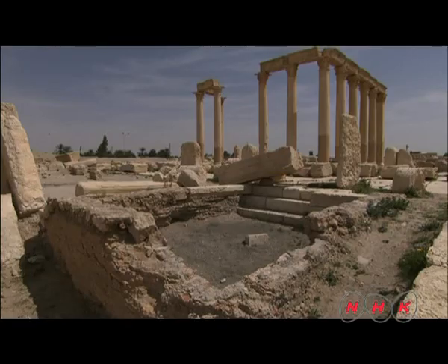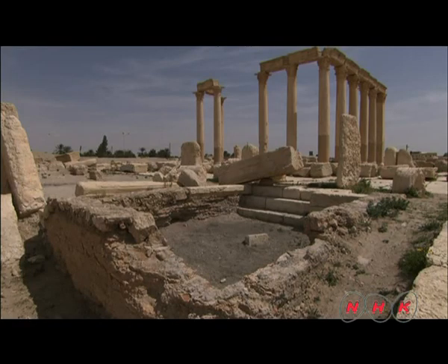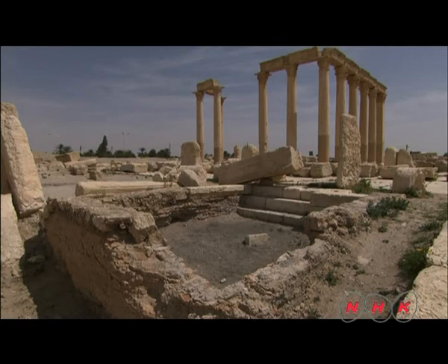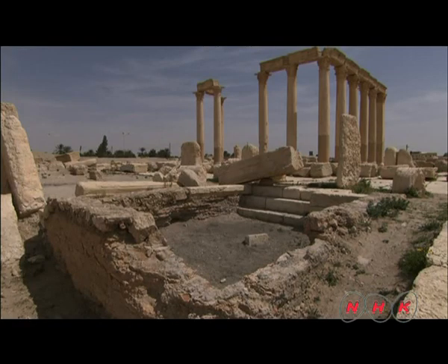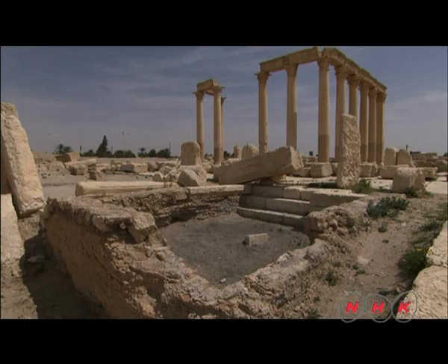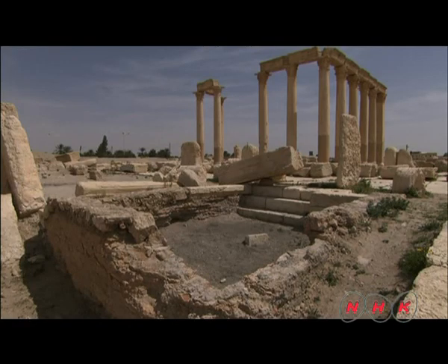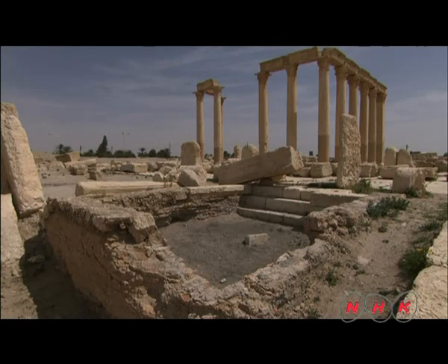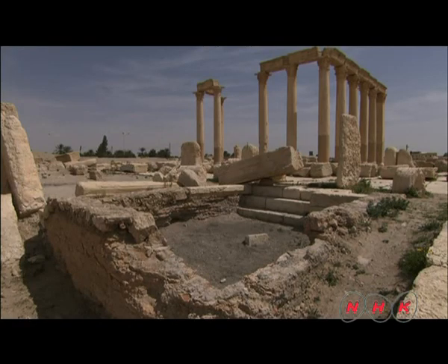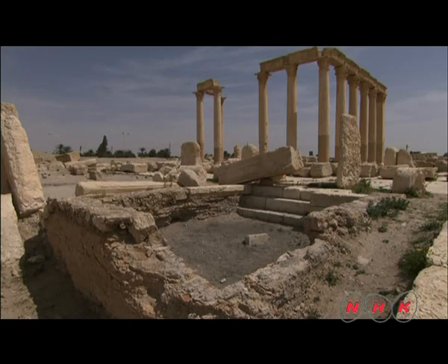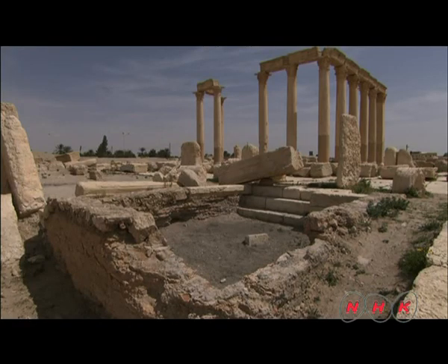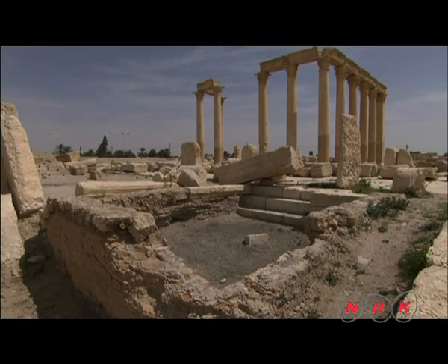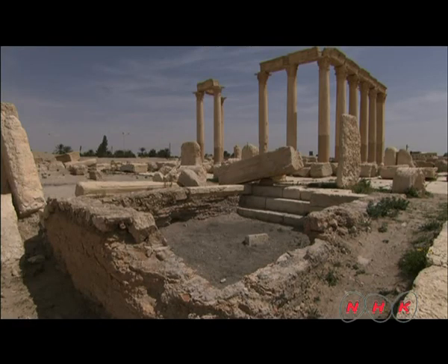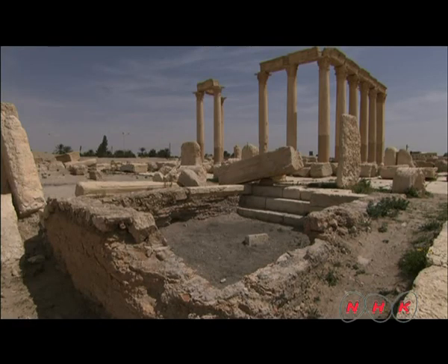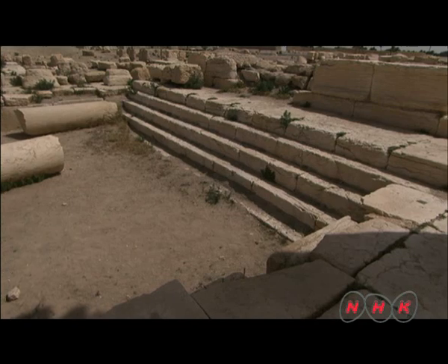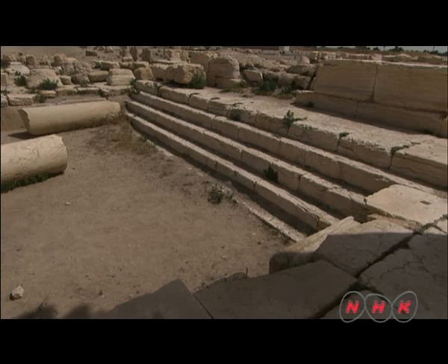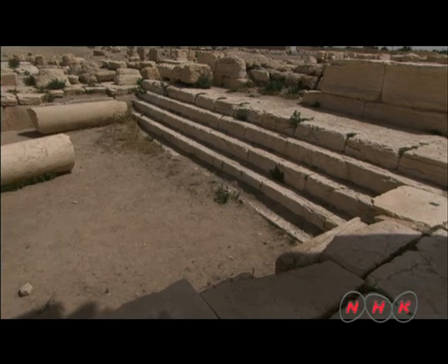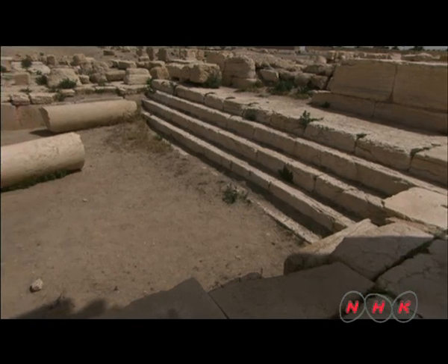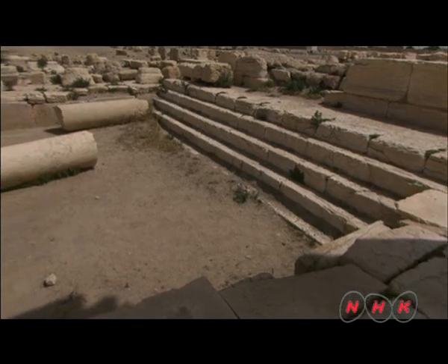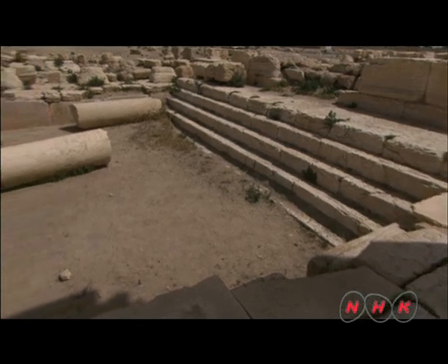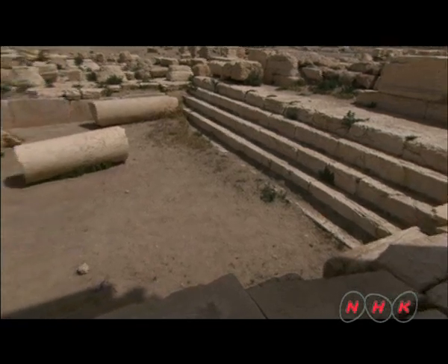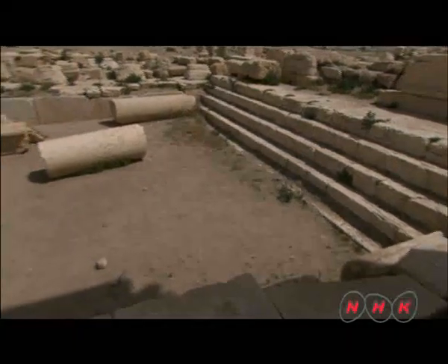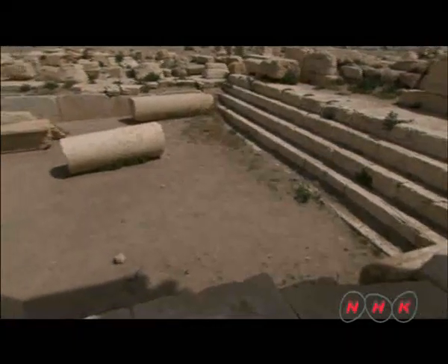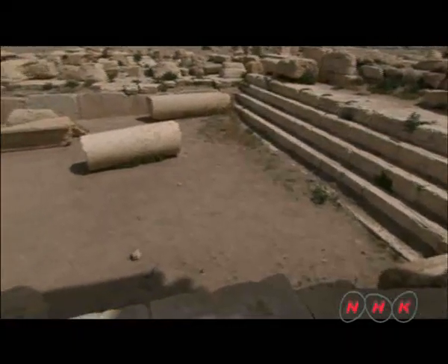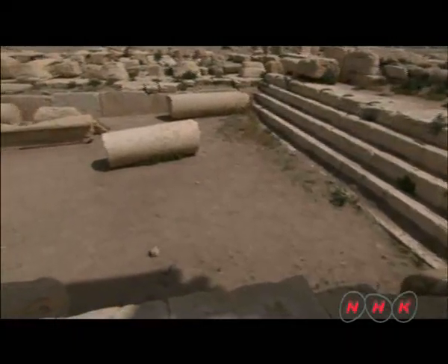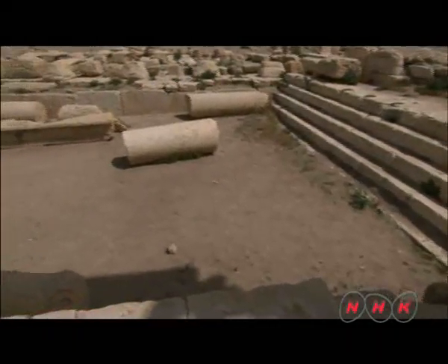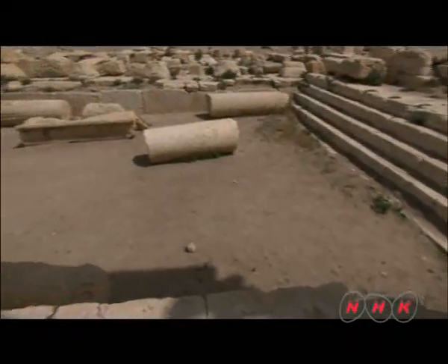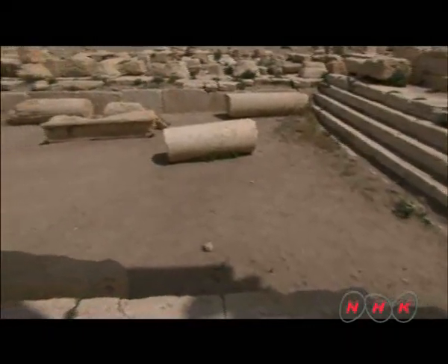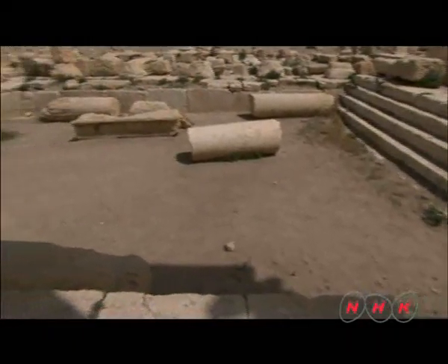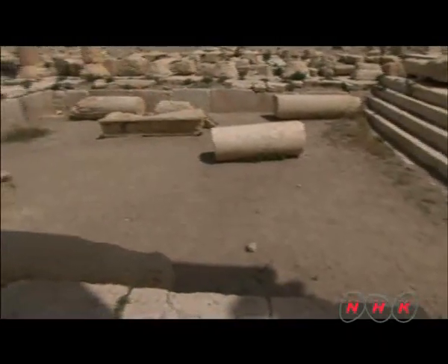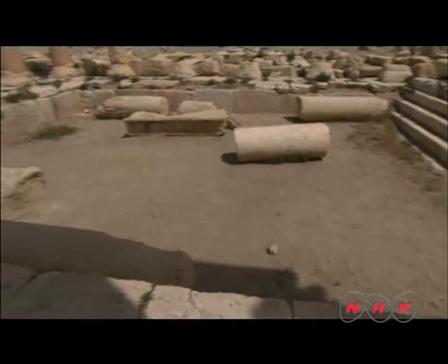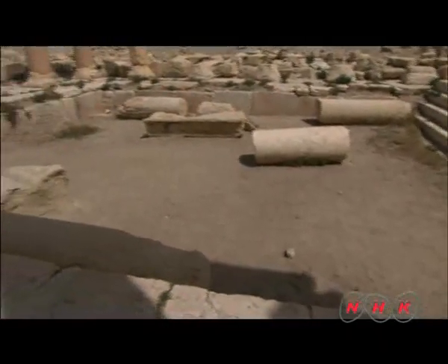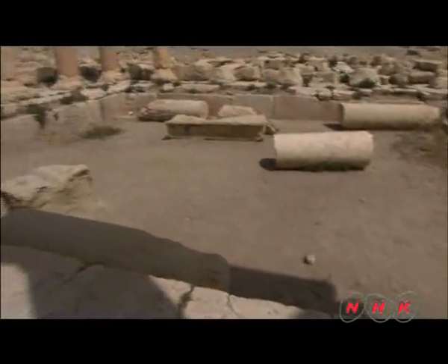These are the remains of a bathhouse furnace. A large bathtub was used, and there was also a sauna.